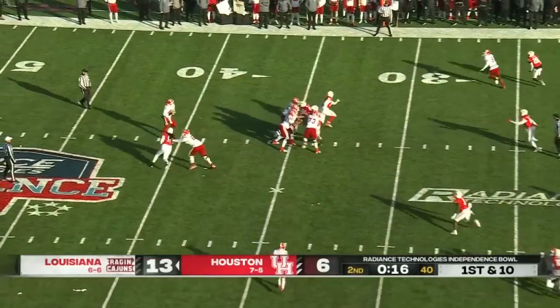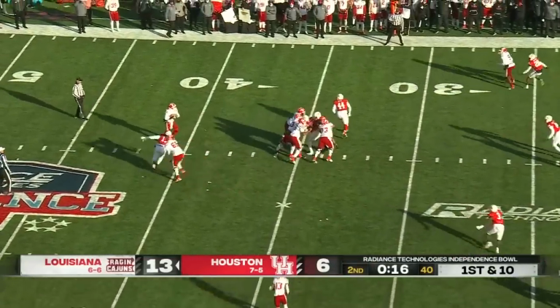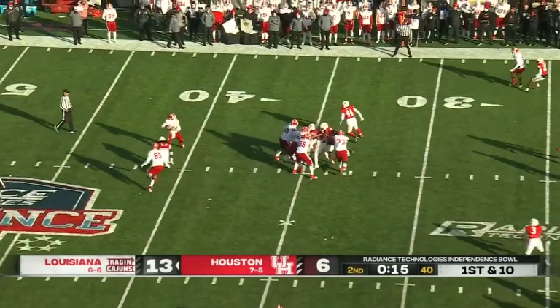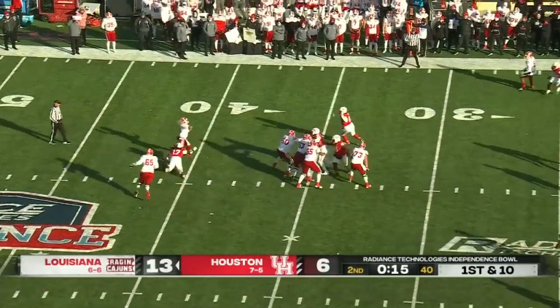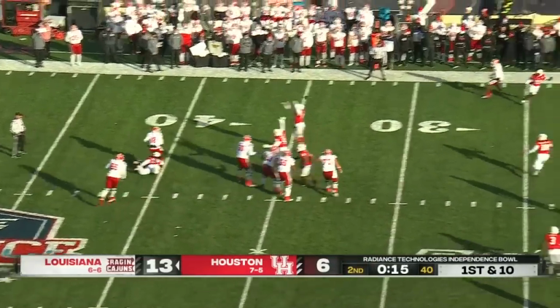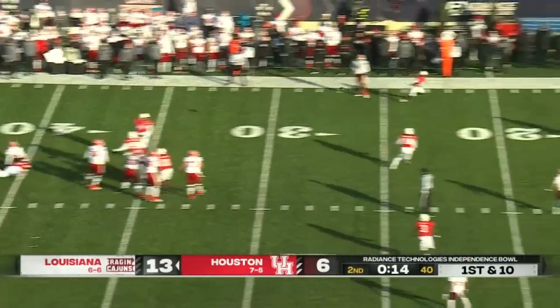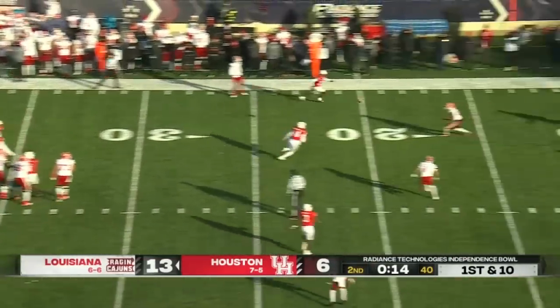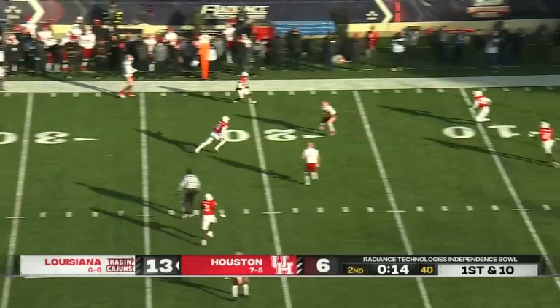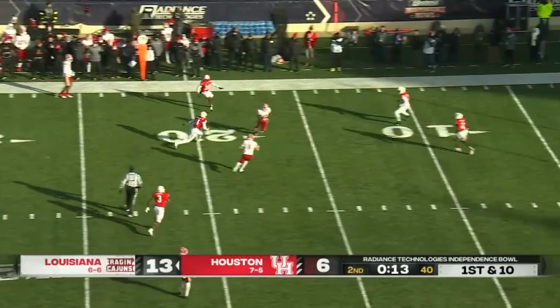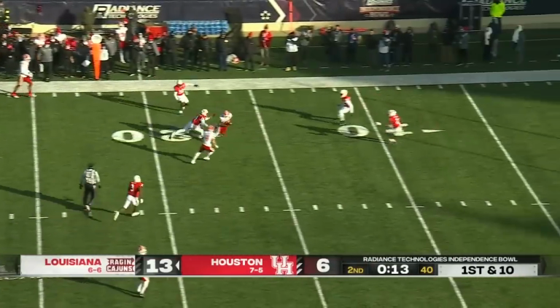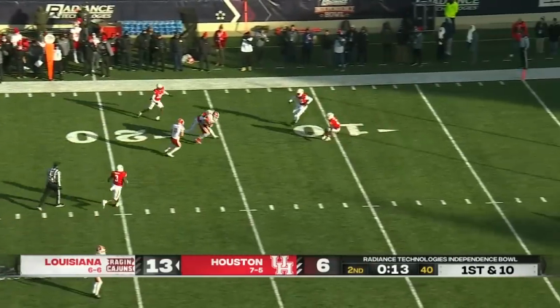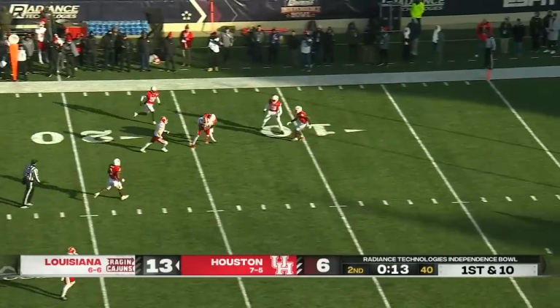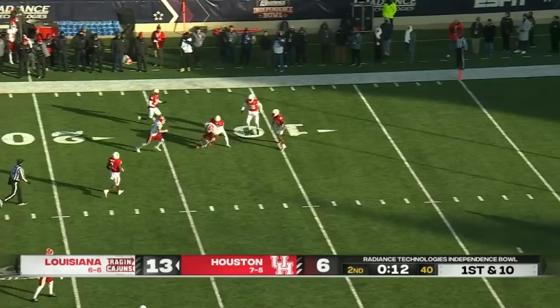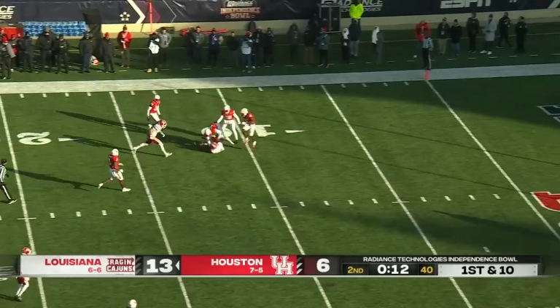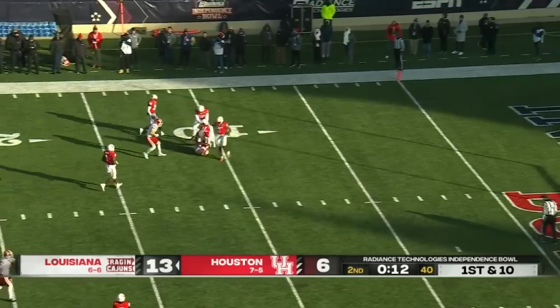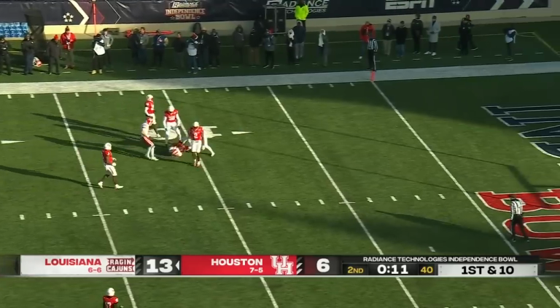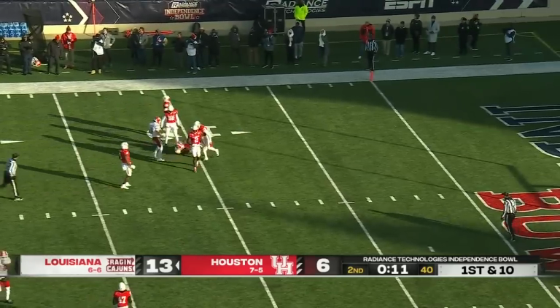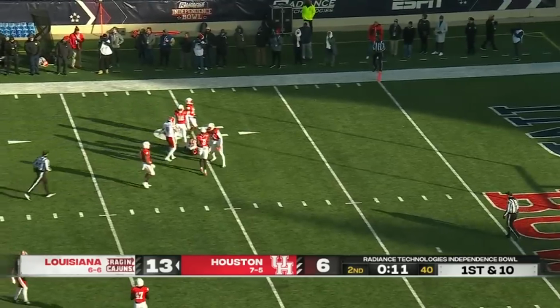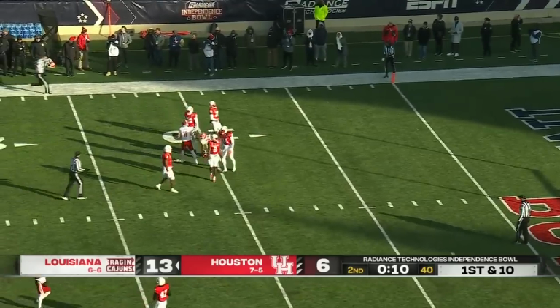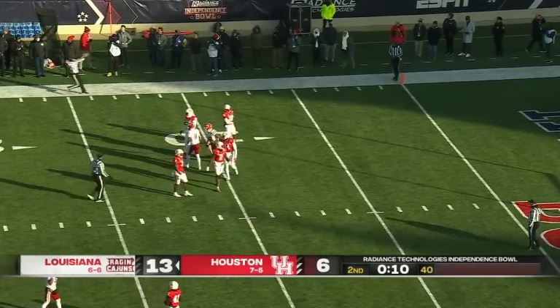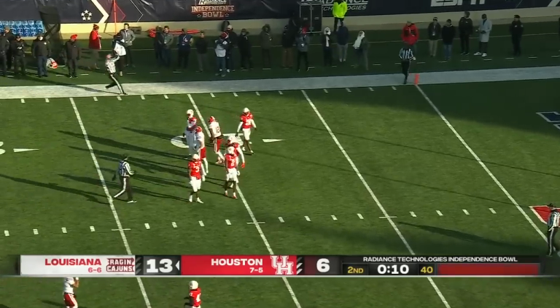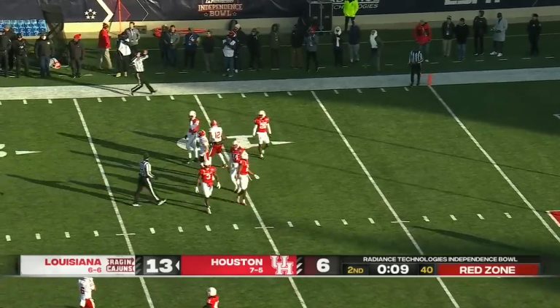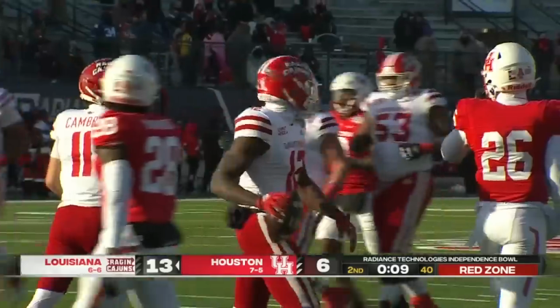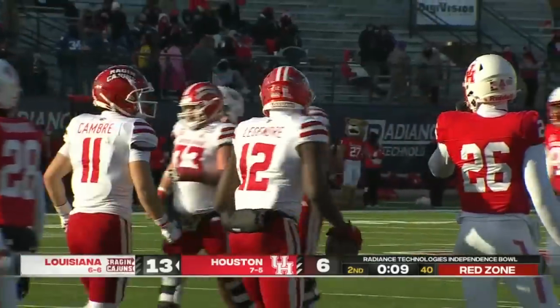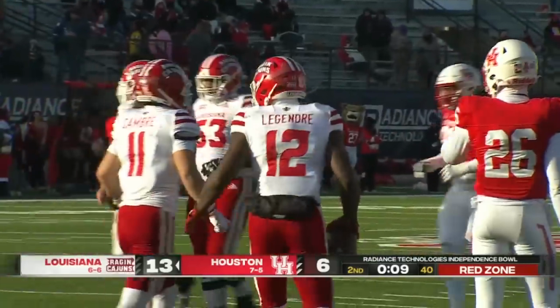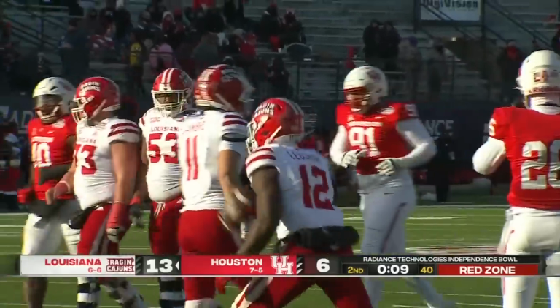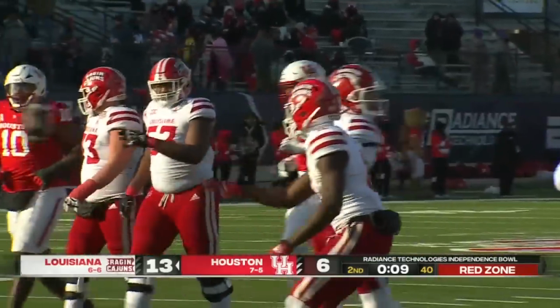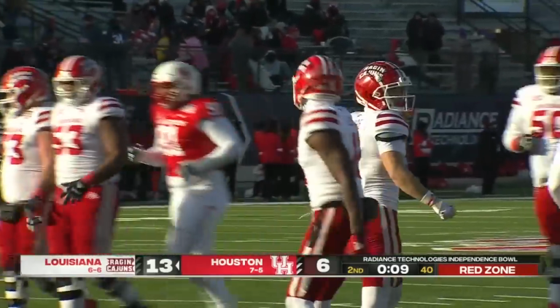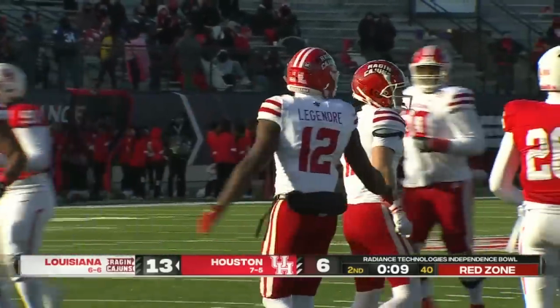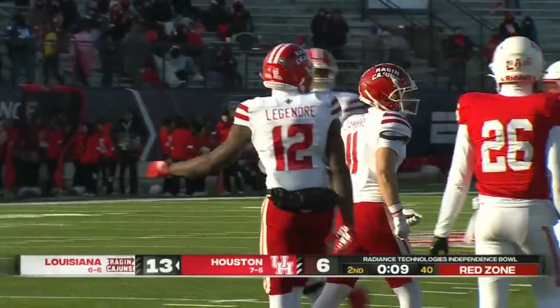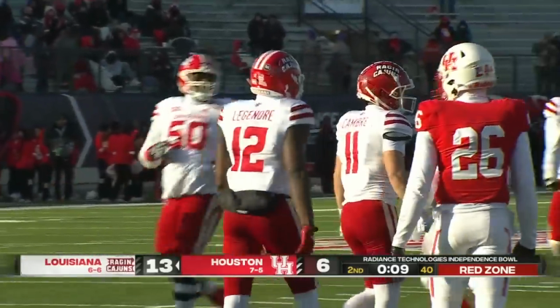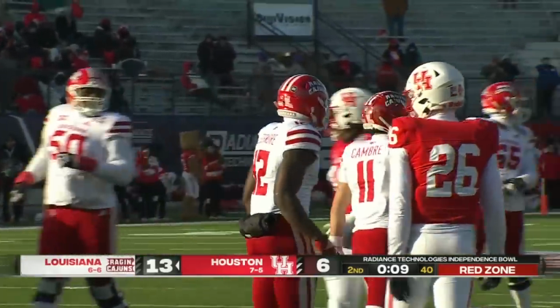Fields looking to throw. Has a man down around the 15 to the 12-yard line. That'll get another Louisiana first down.